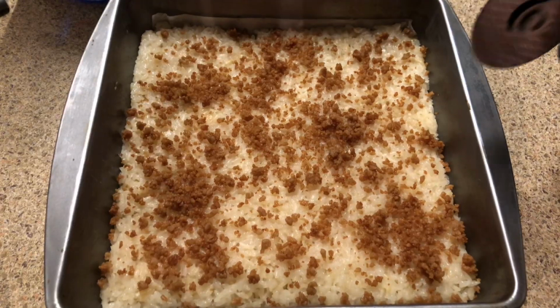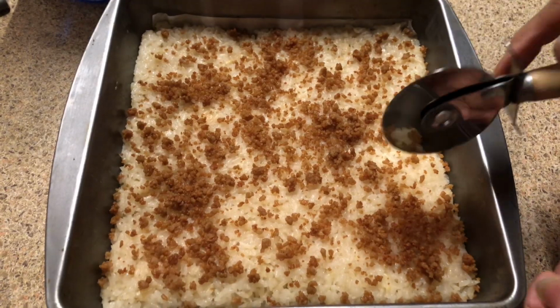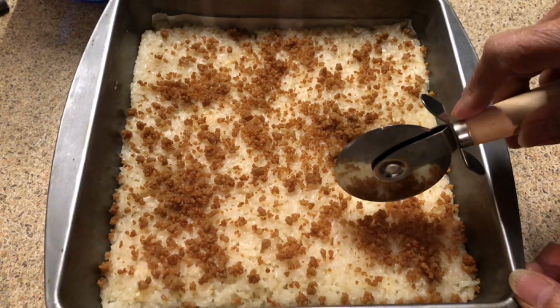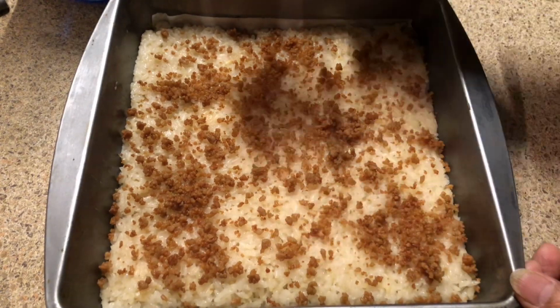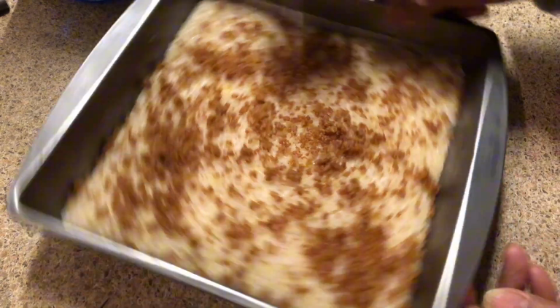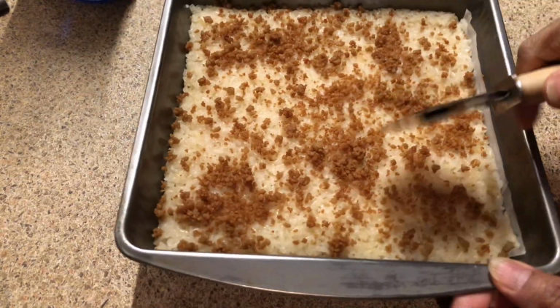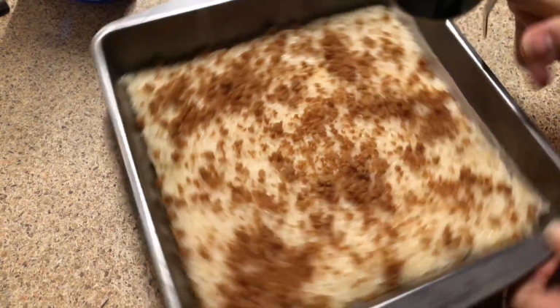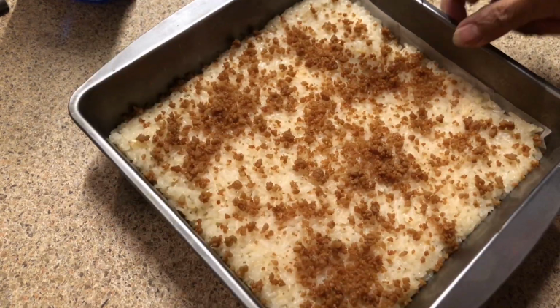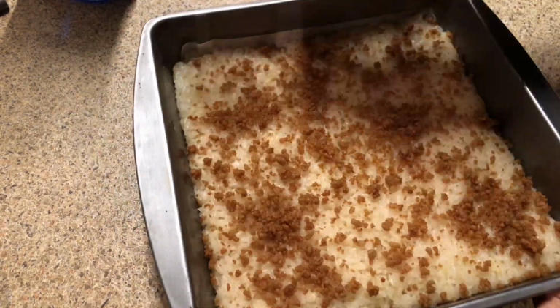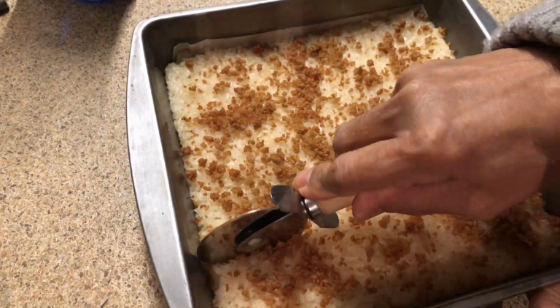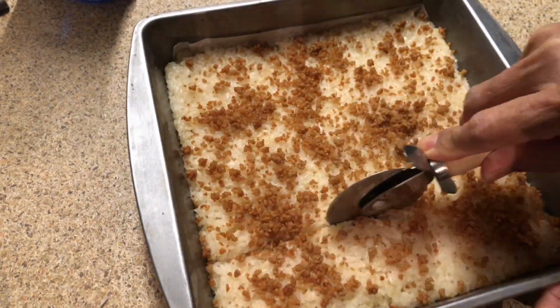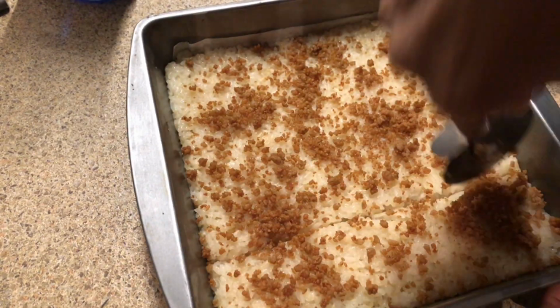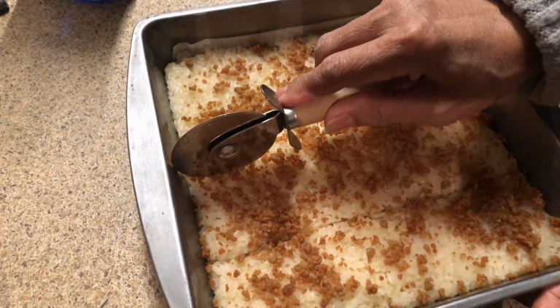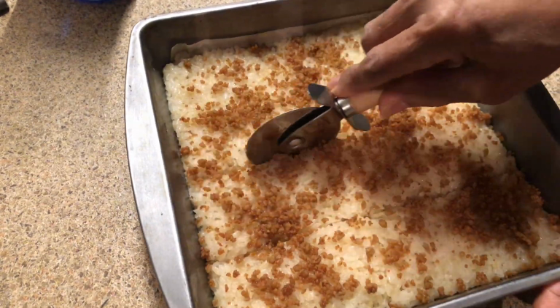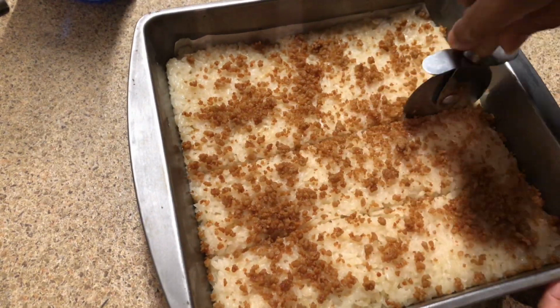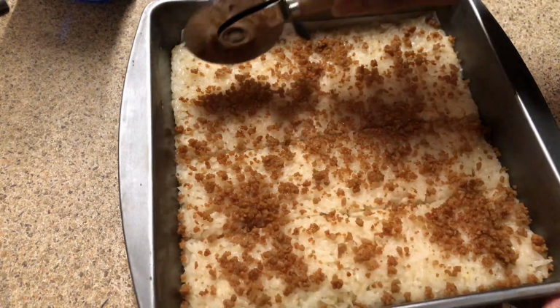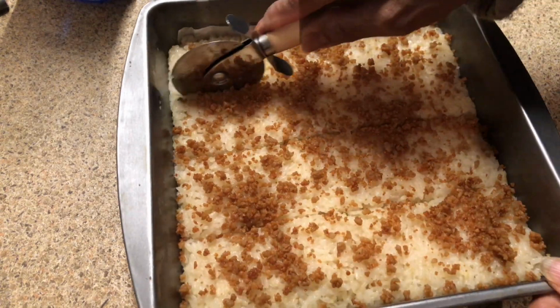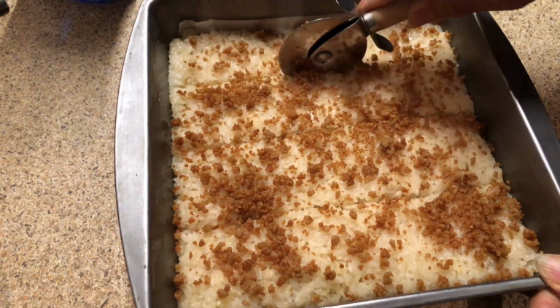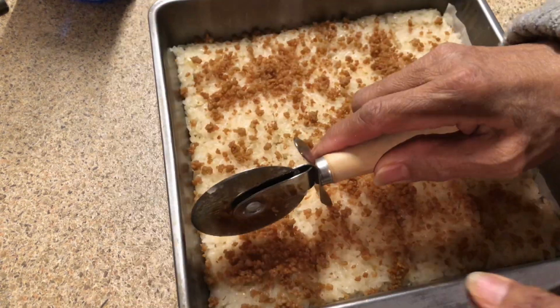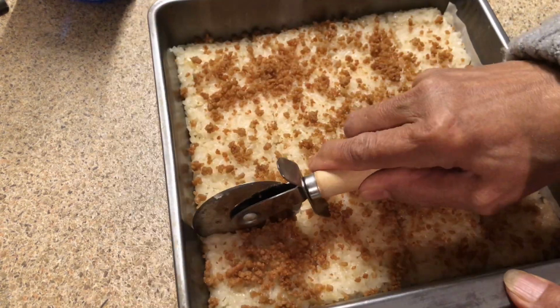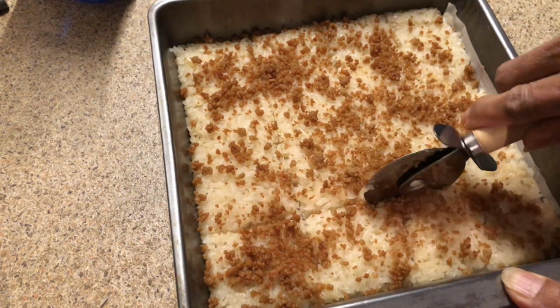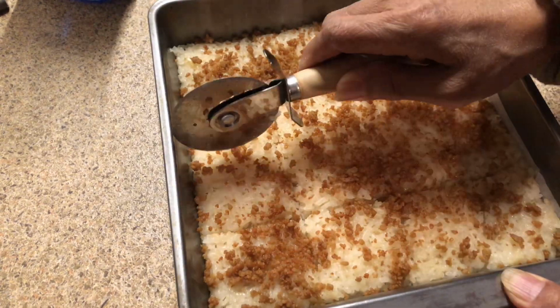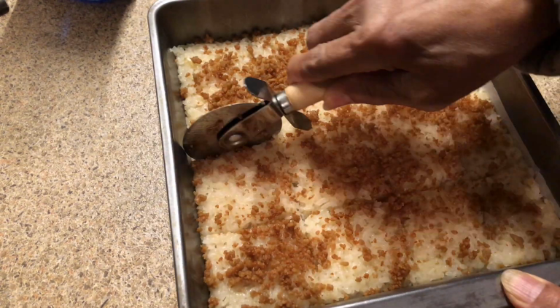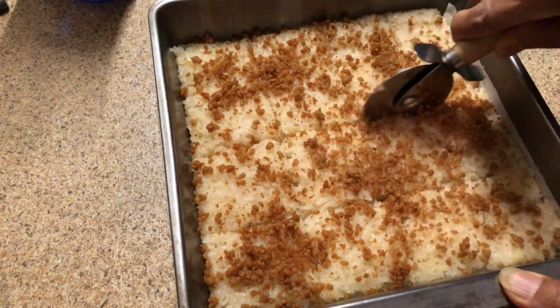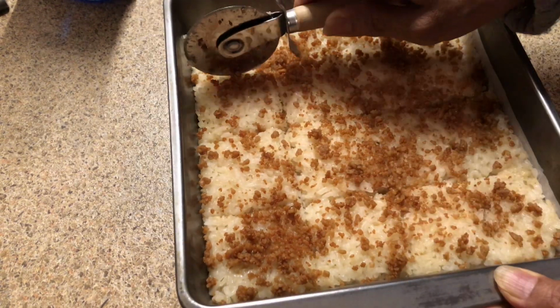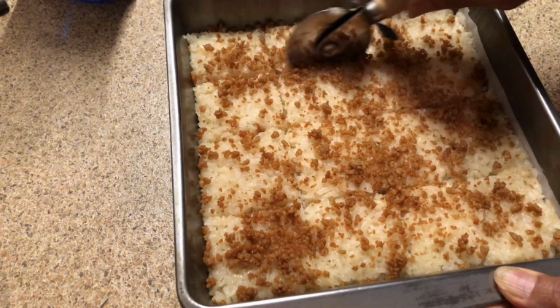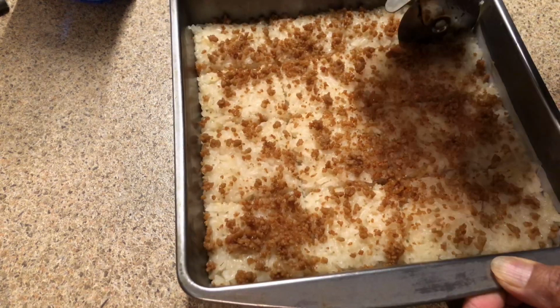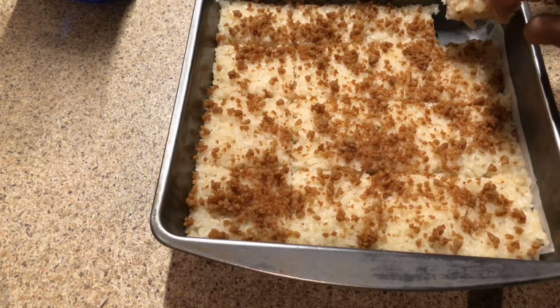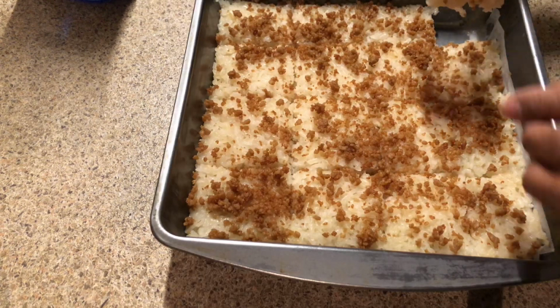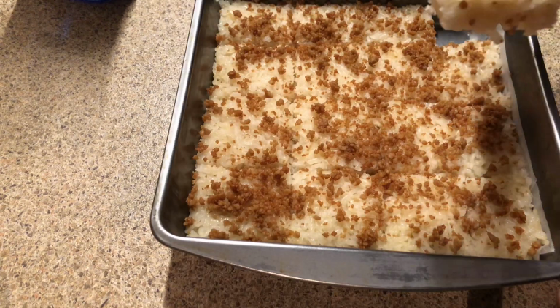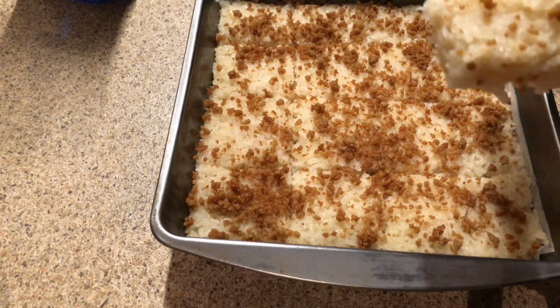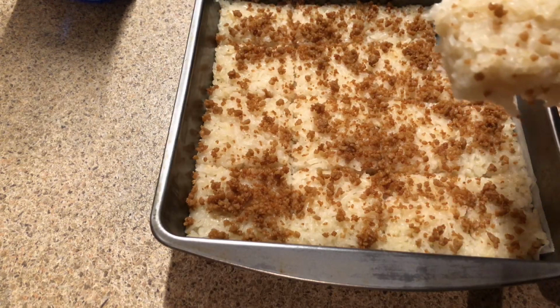At this point I'm going to go ahead and slice it into squares. It's really delicious and I can hardly wait to have some of this Biko!